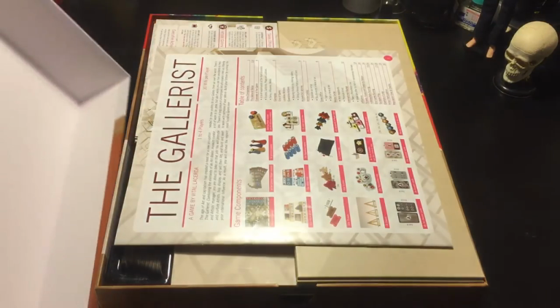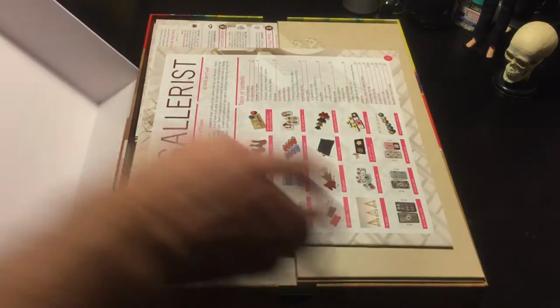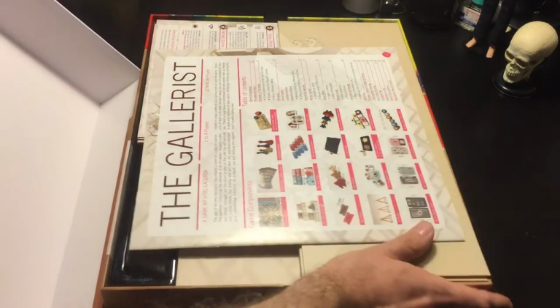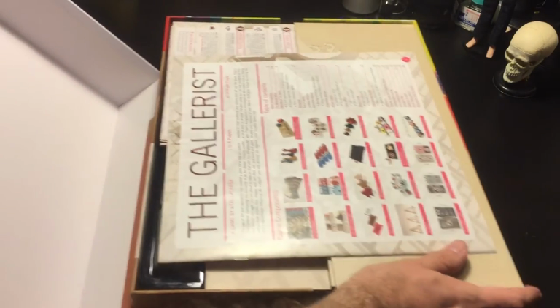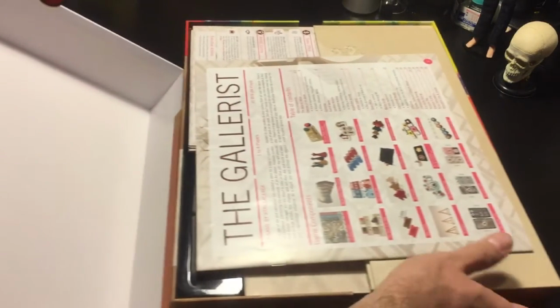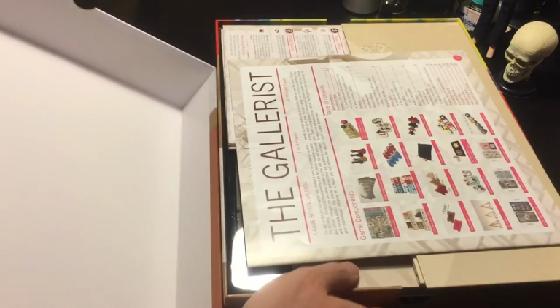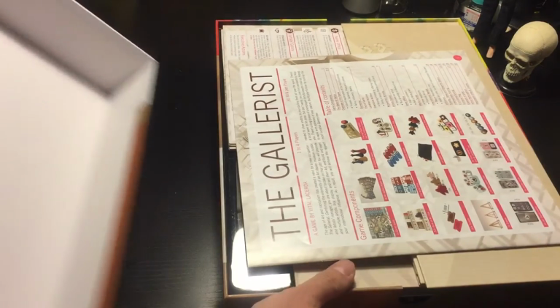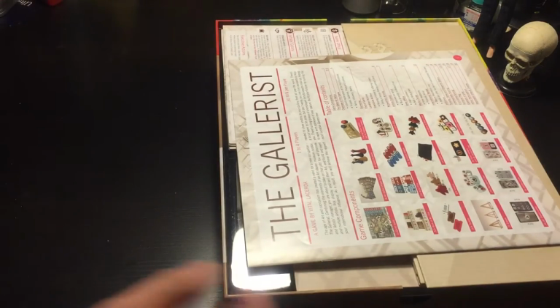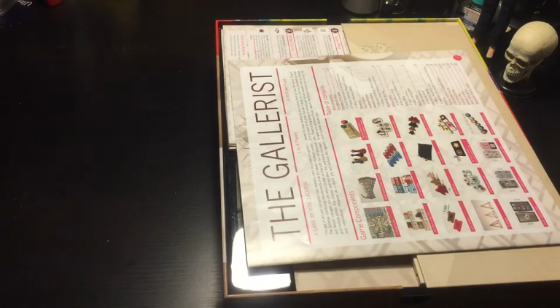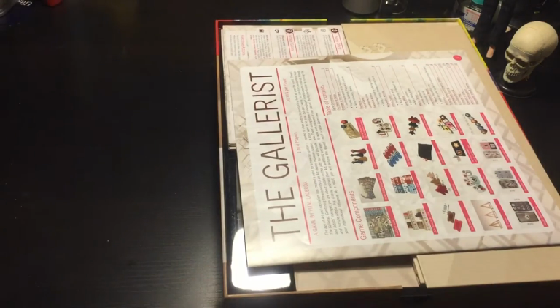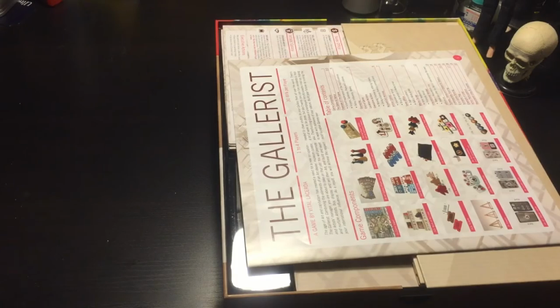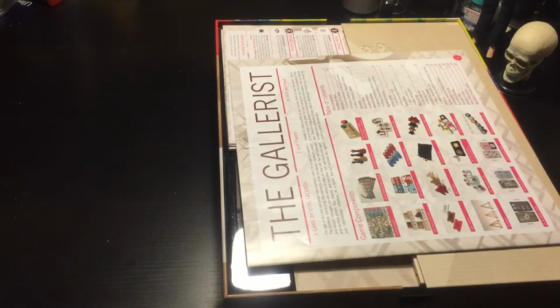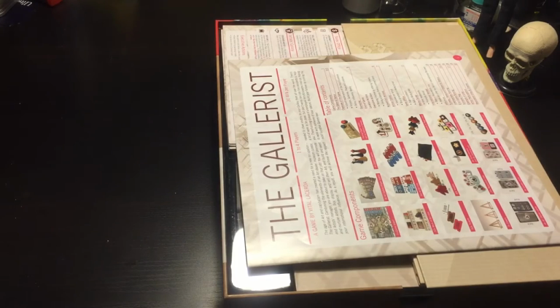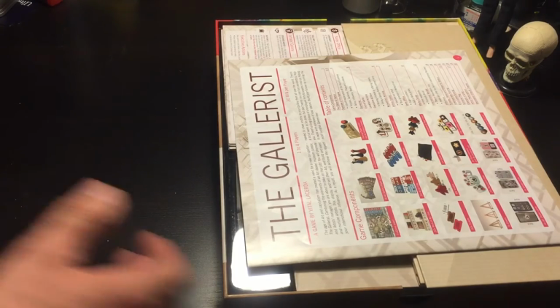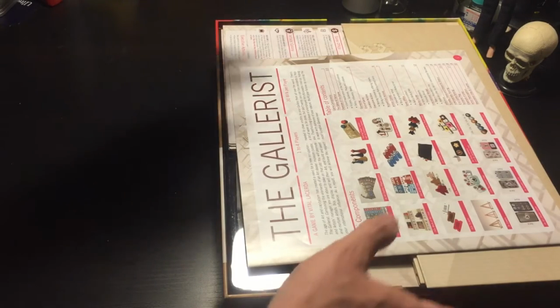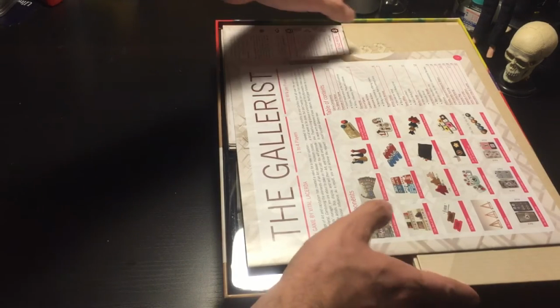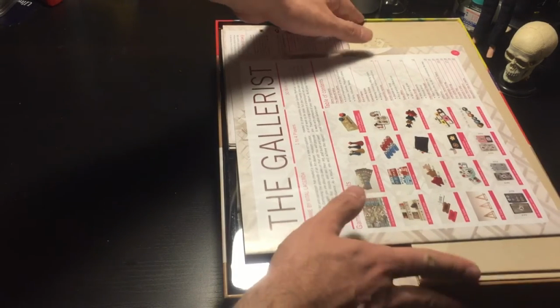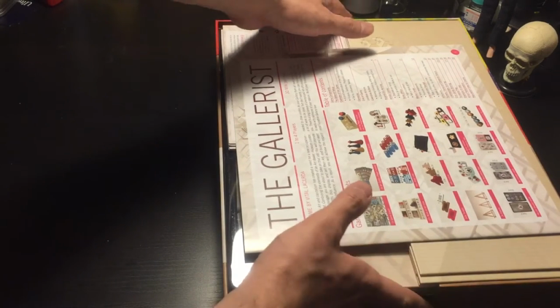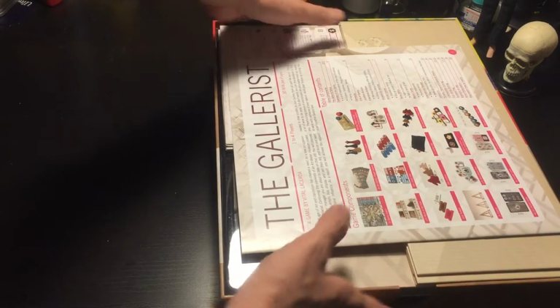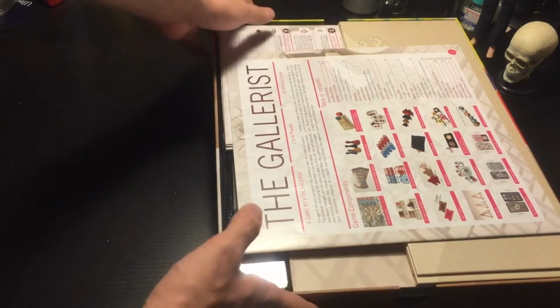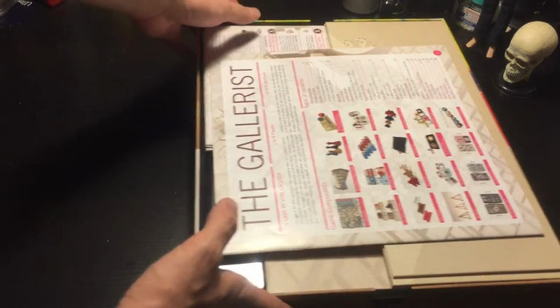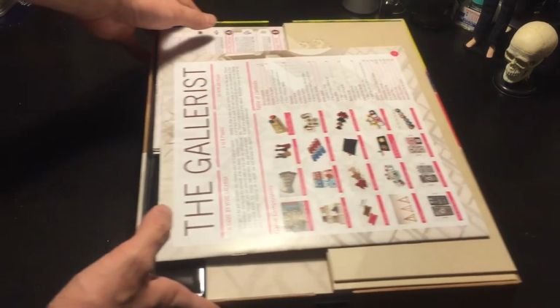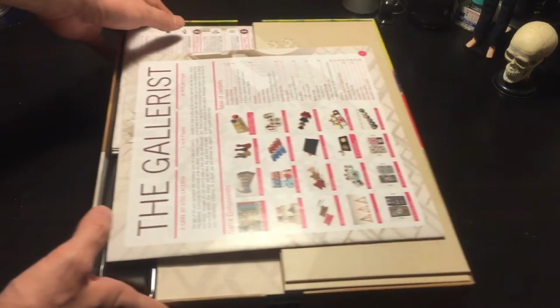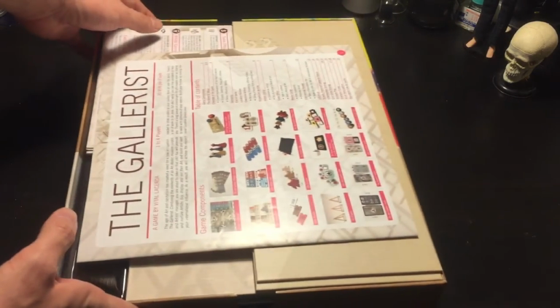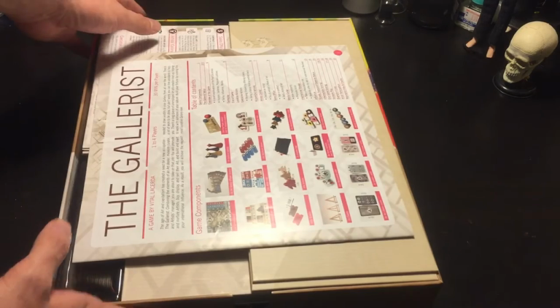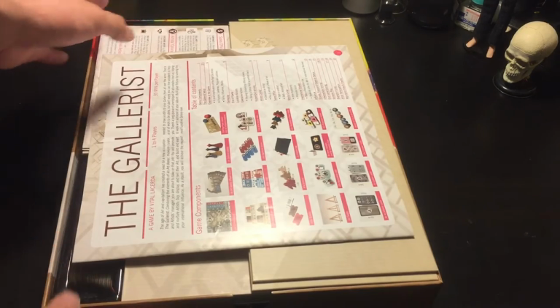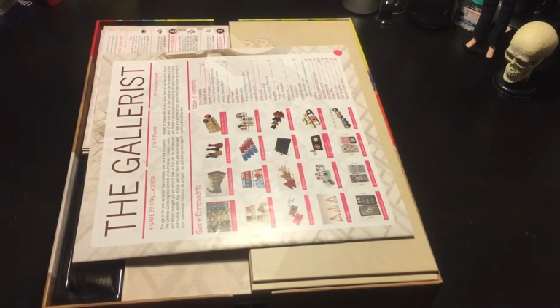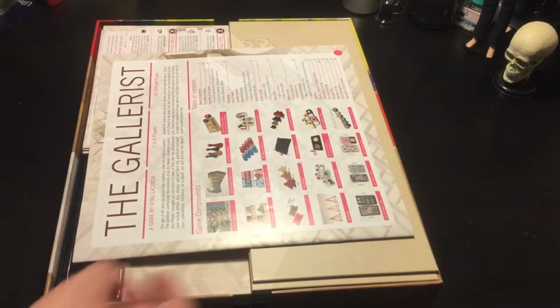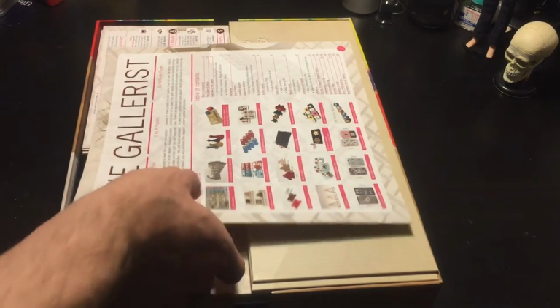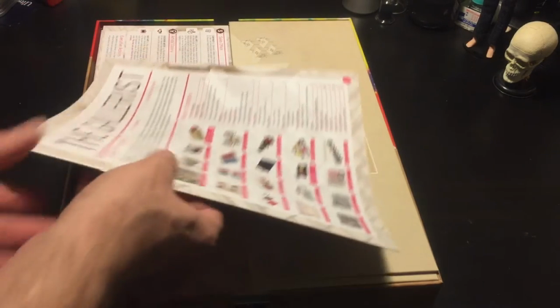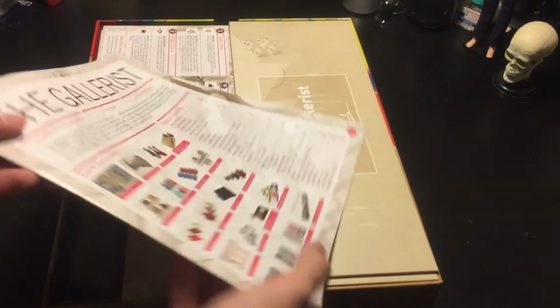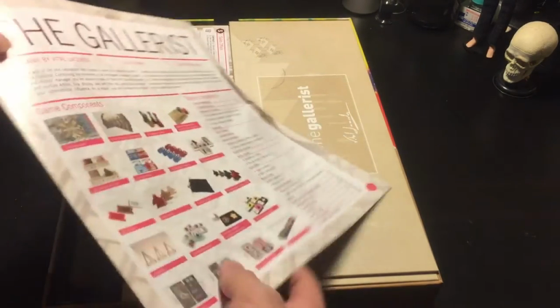I love this game. Venus just came out. Venus is beautiful, but Galerist has a special place in my heart. Instruction manual.